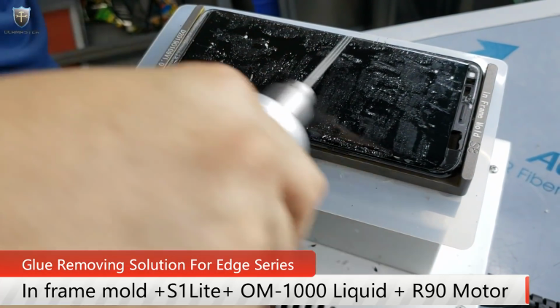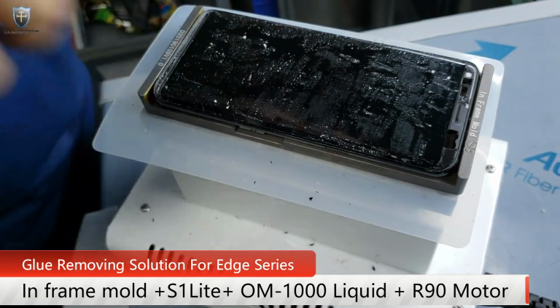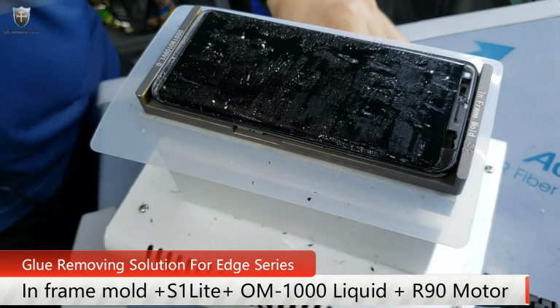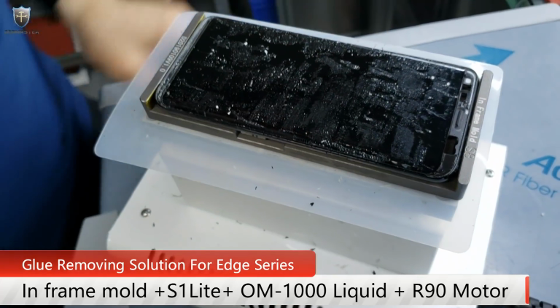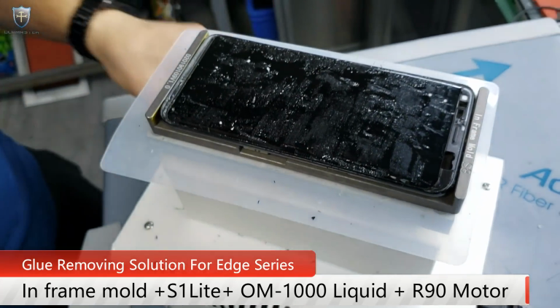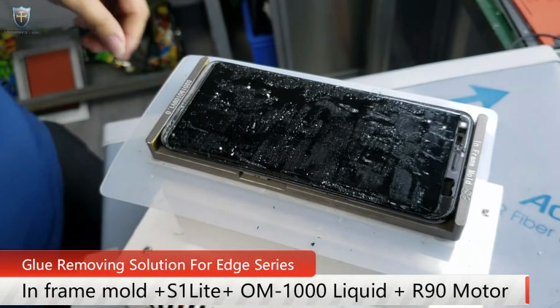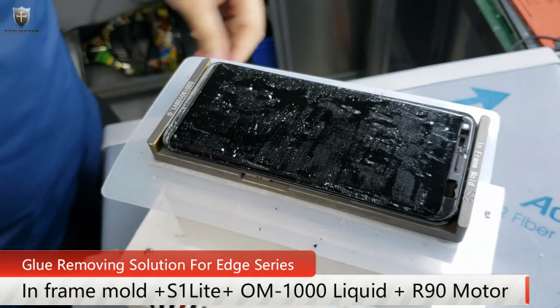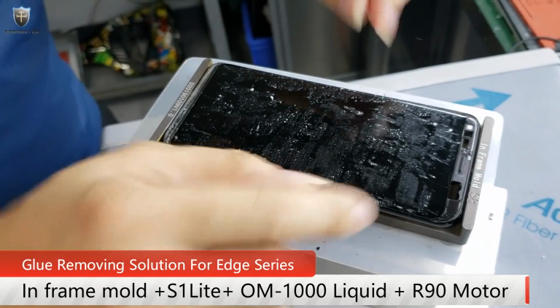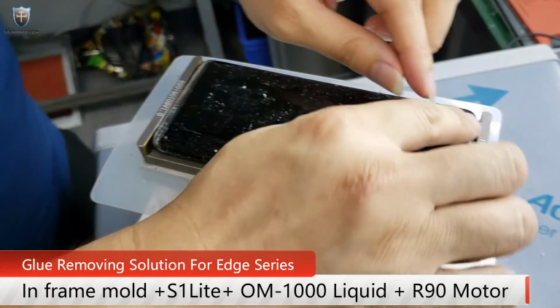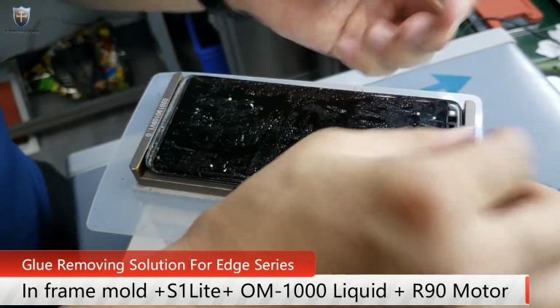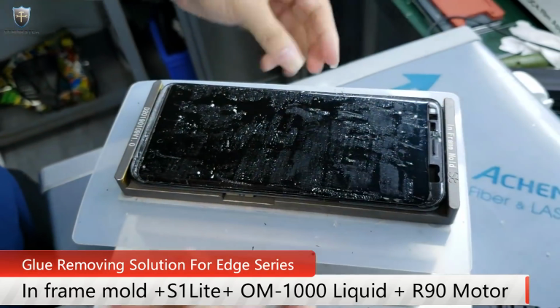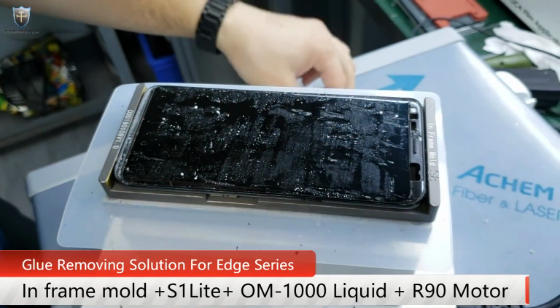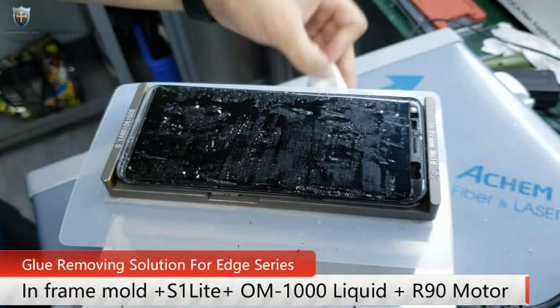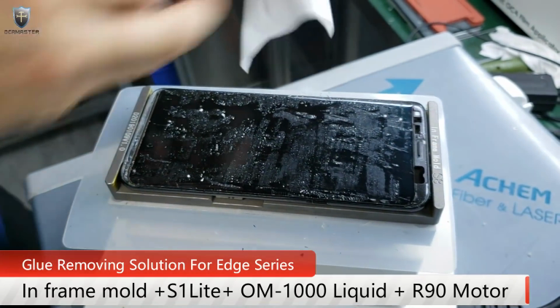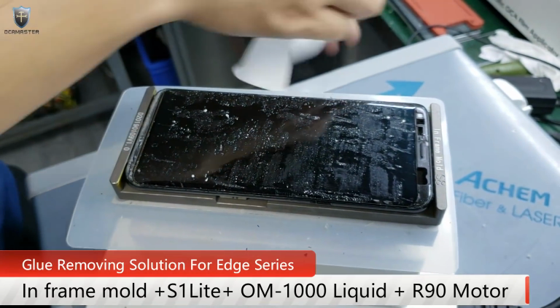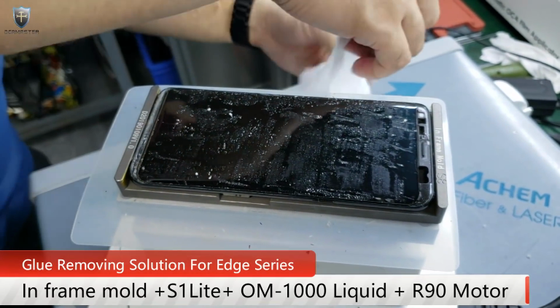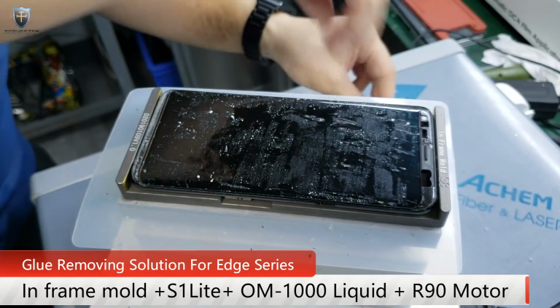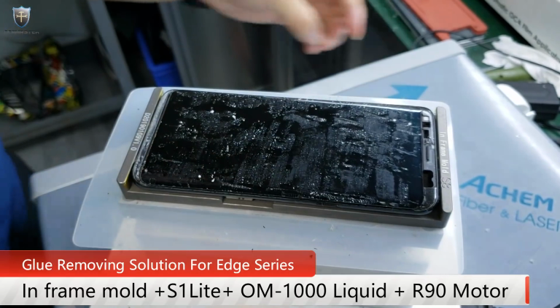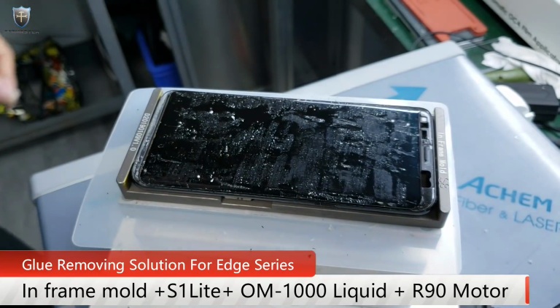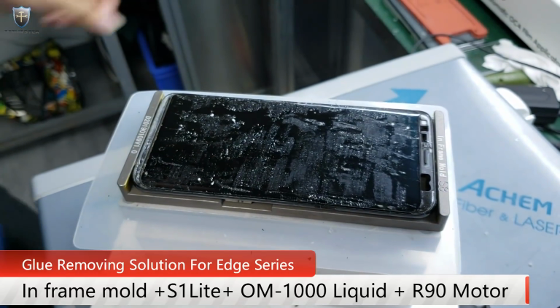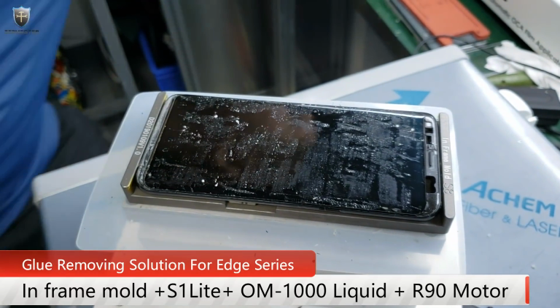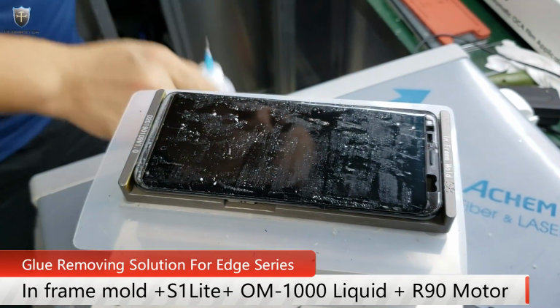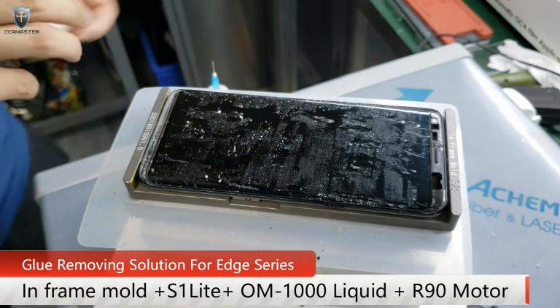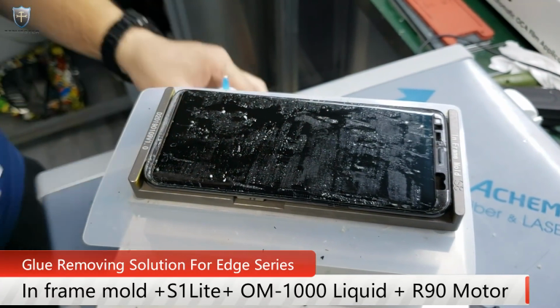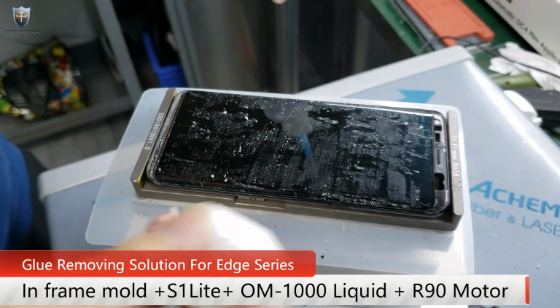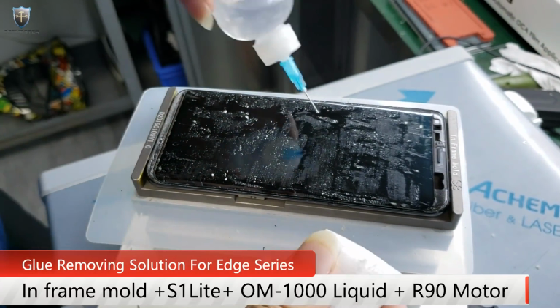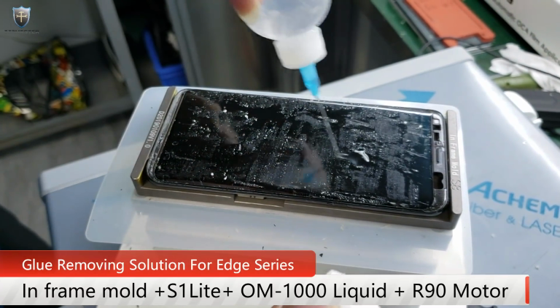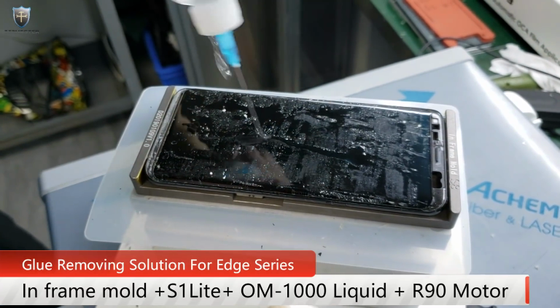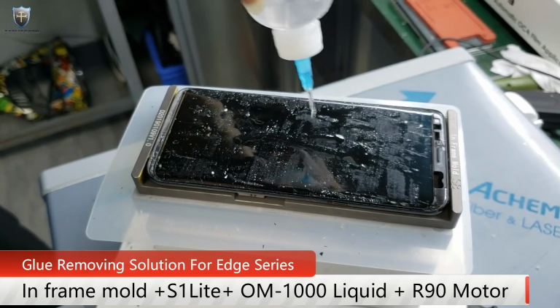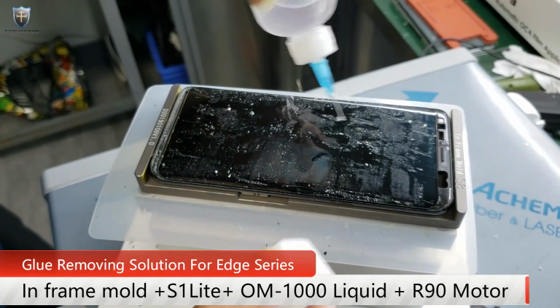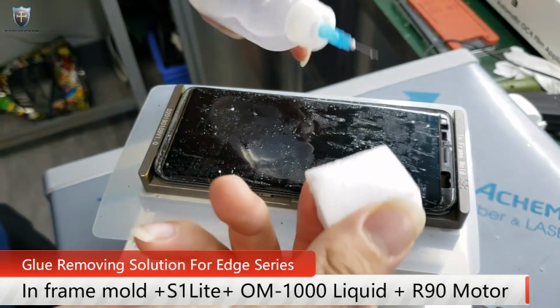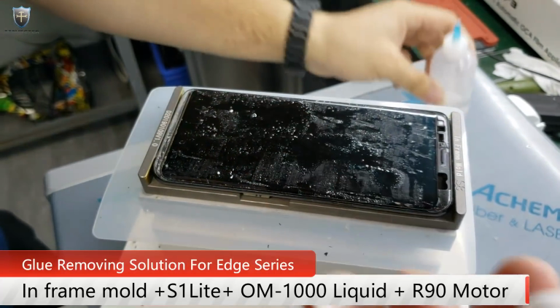Okay, so the first glue removing is done. So now go to the second procedure — we put a little bit more liquid and fill this sponge.